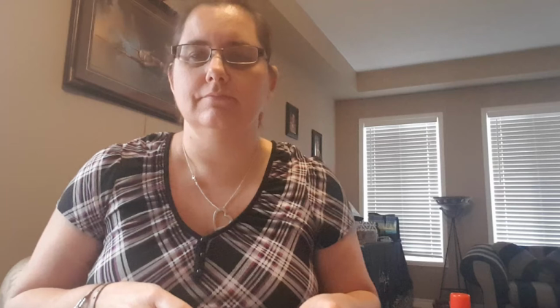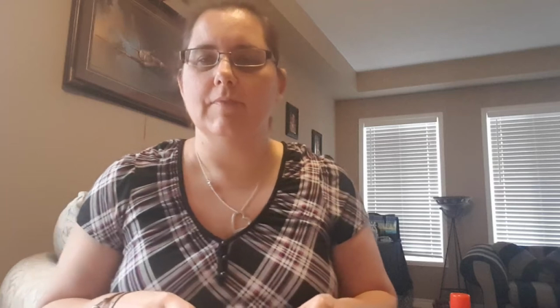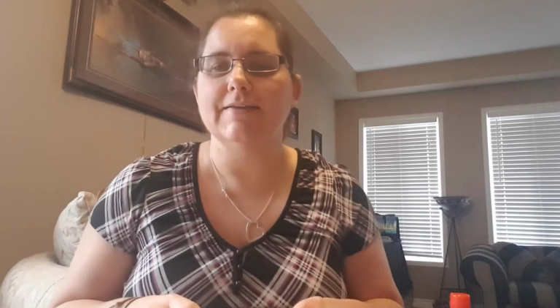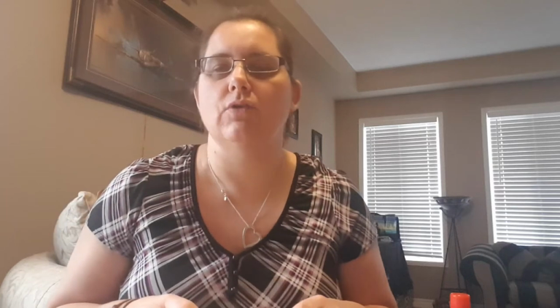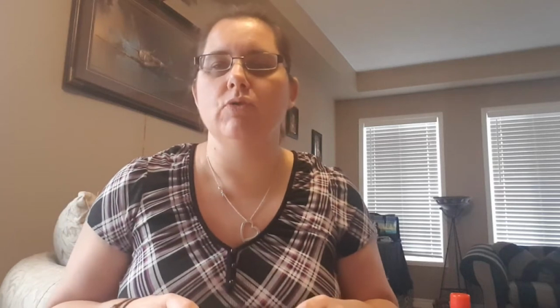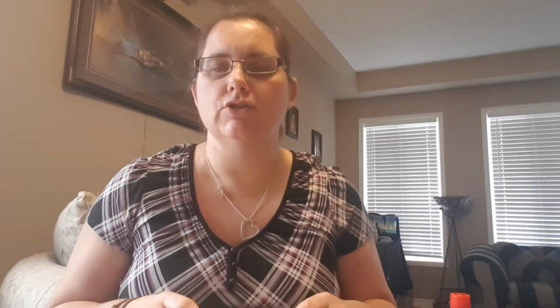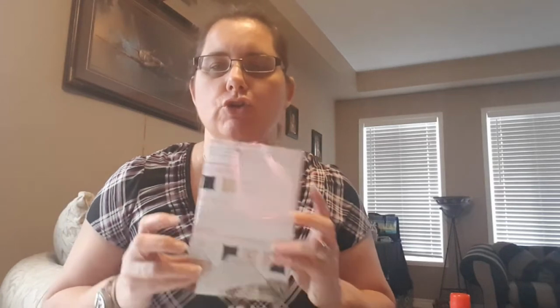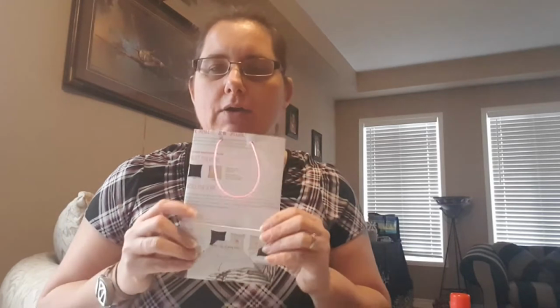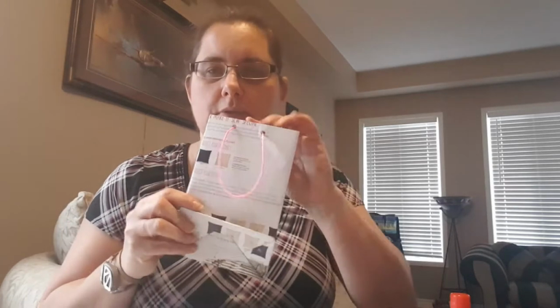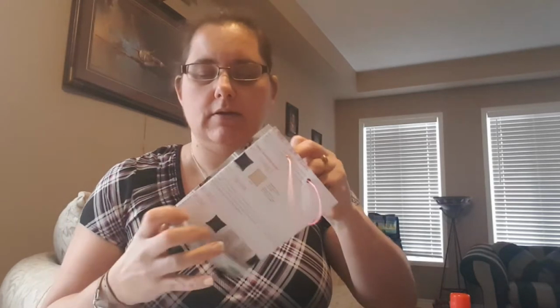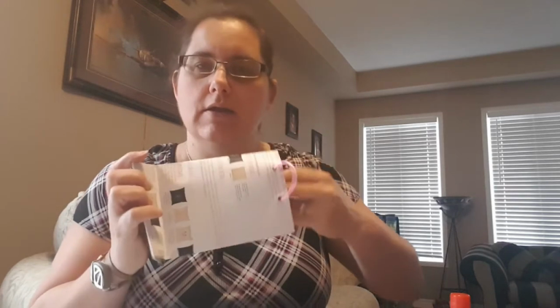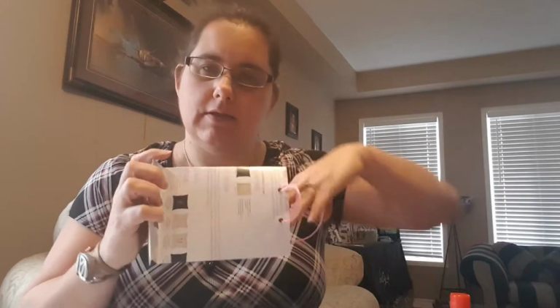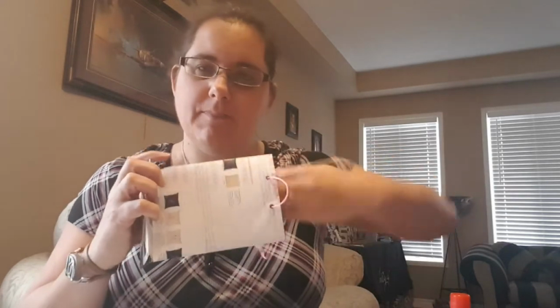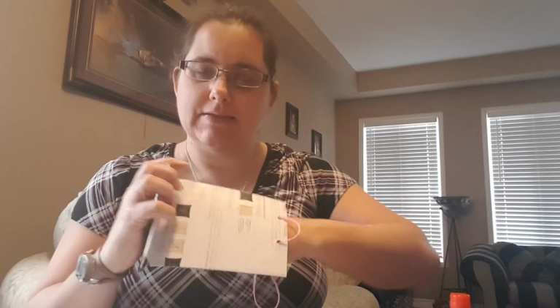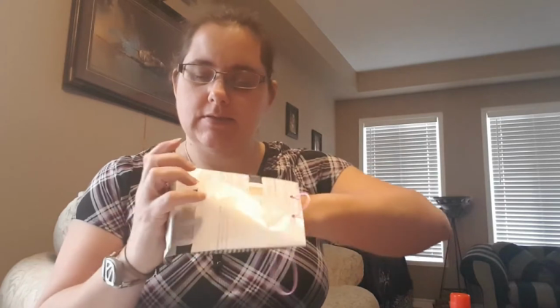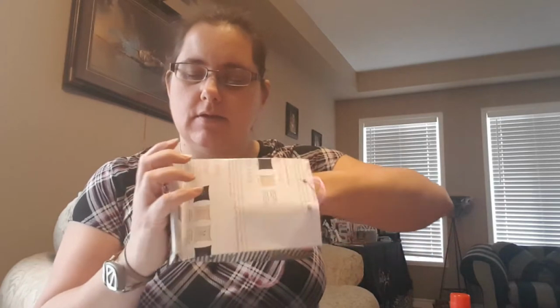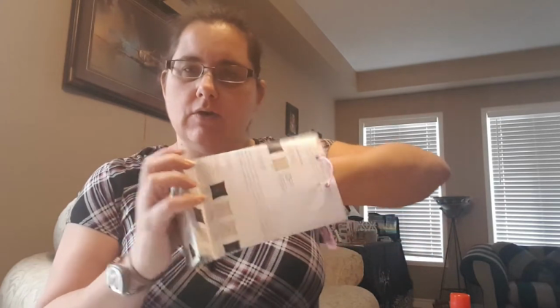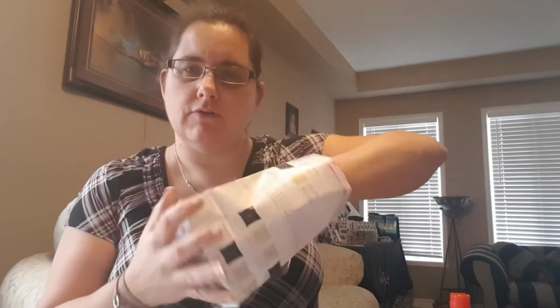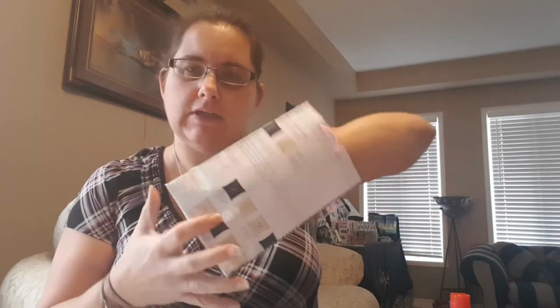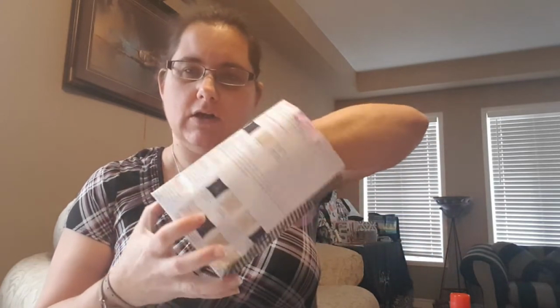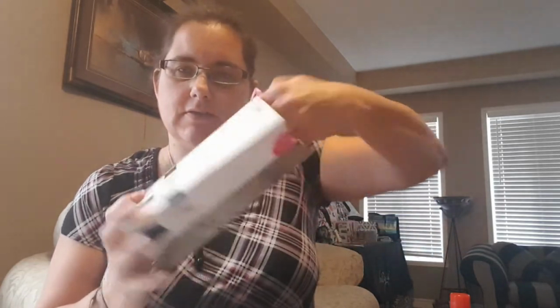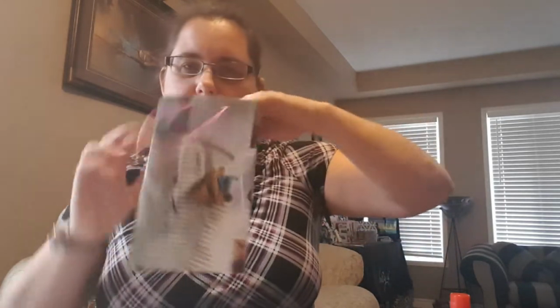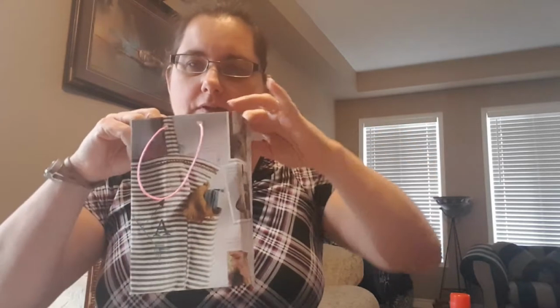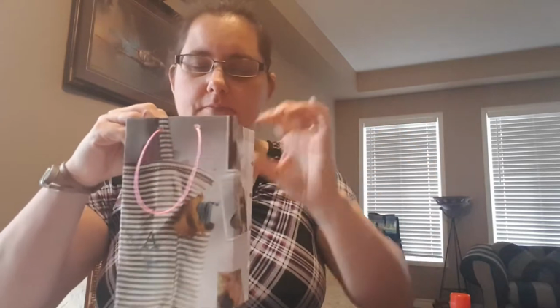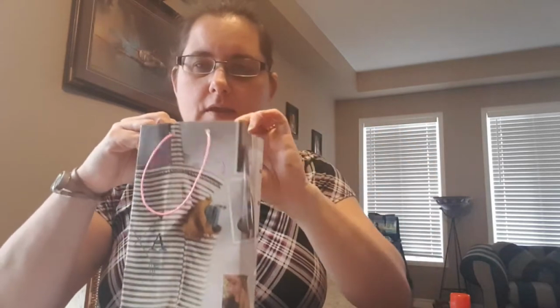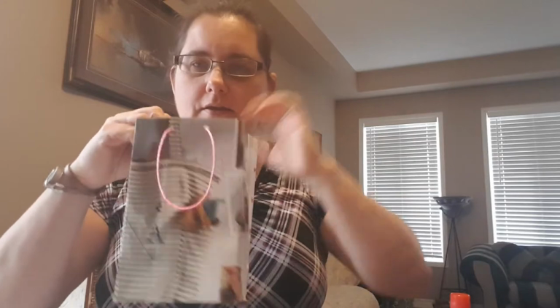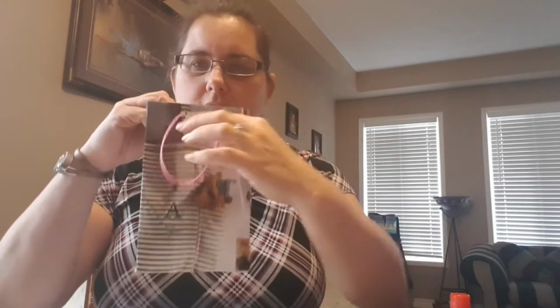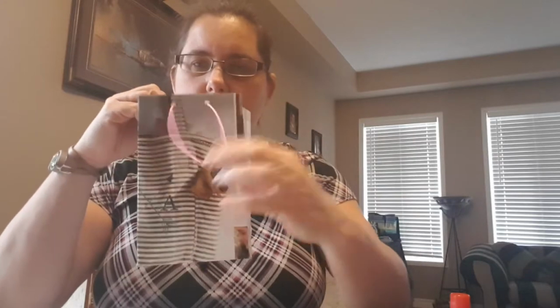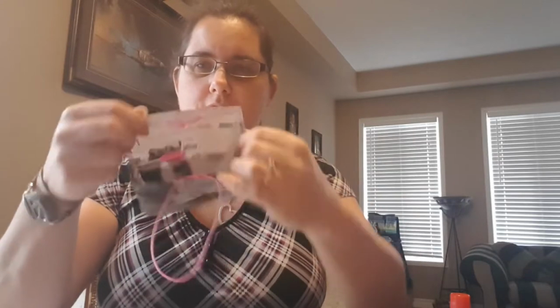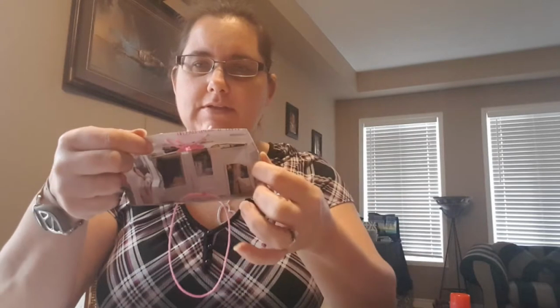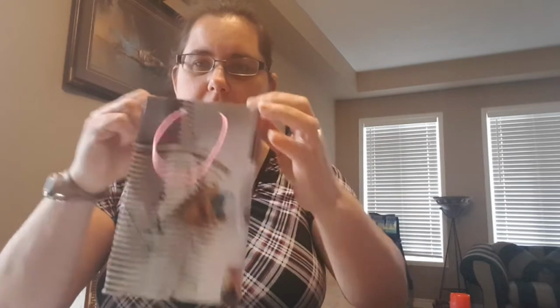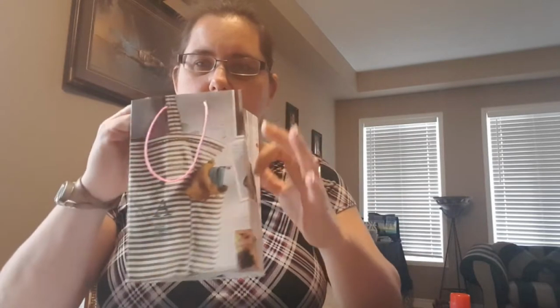Hi! I'm going to show you how to make gift bags out of your old catalogs. That's how big they are.